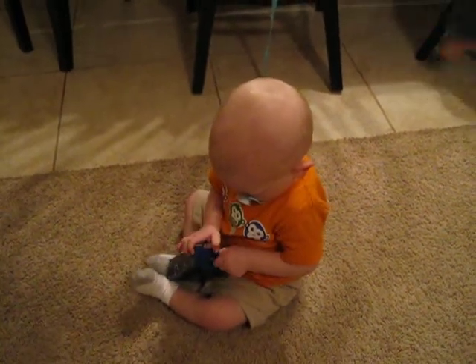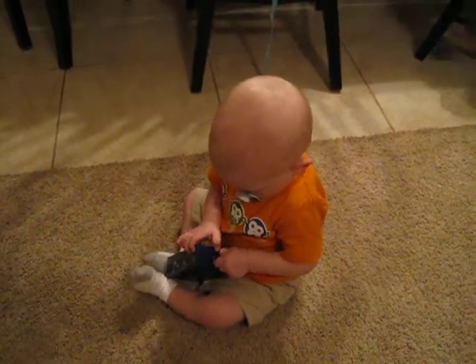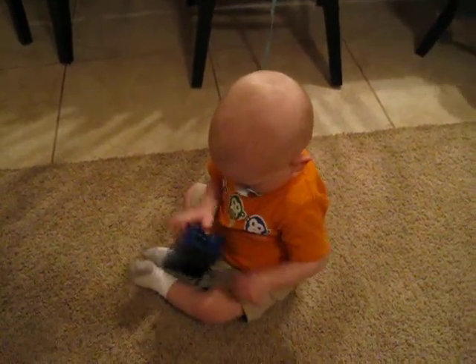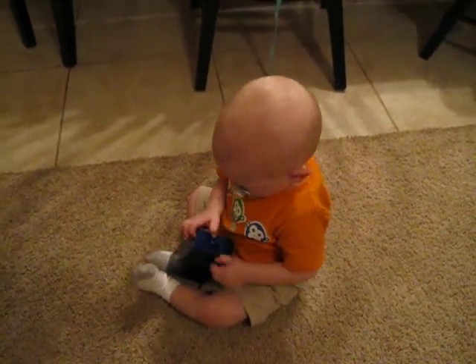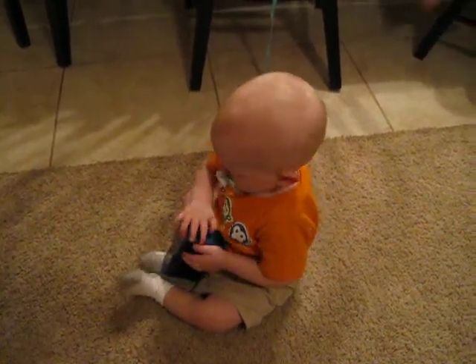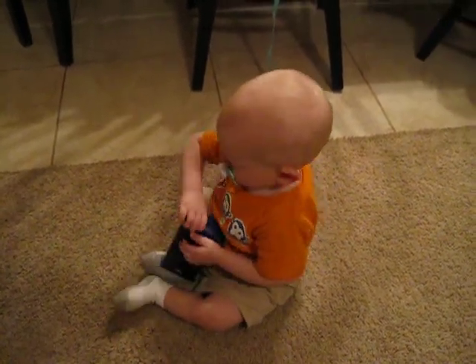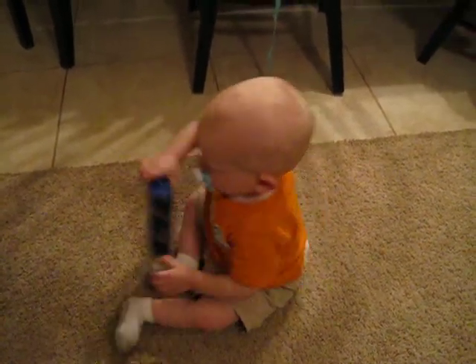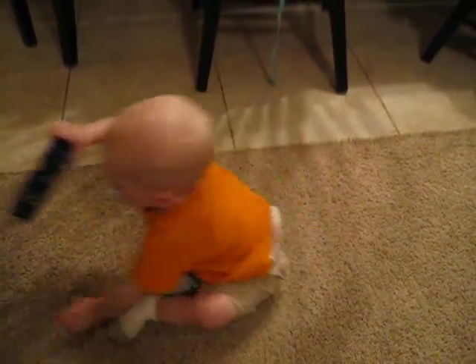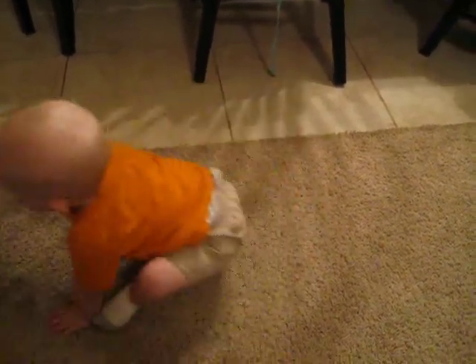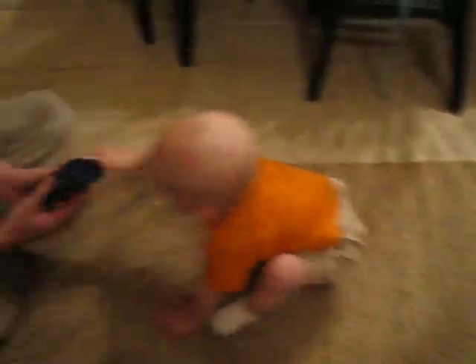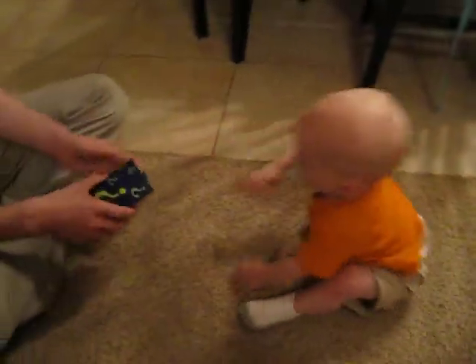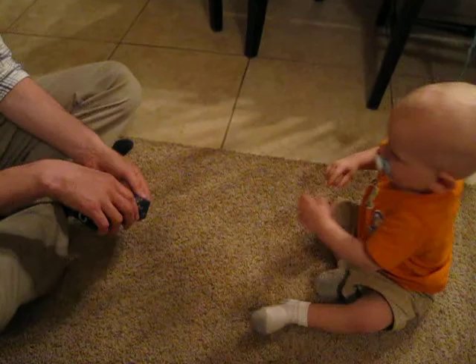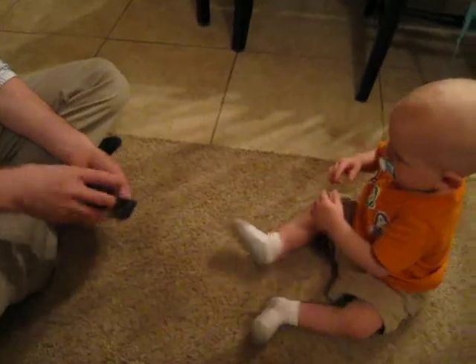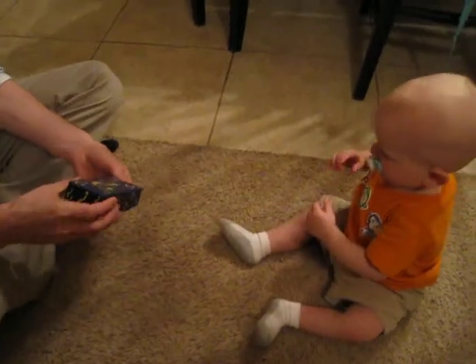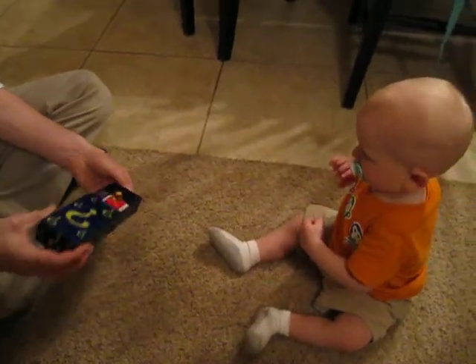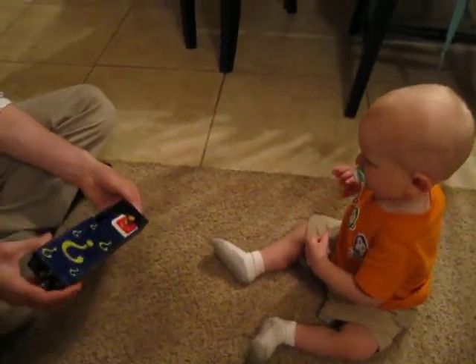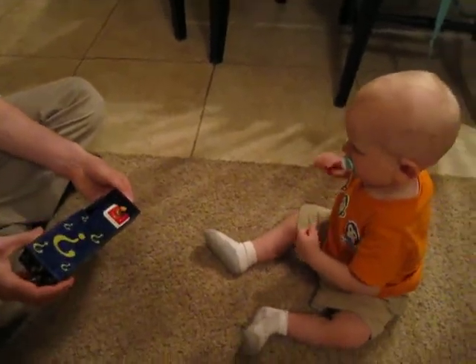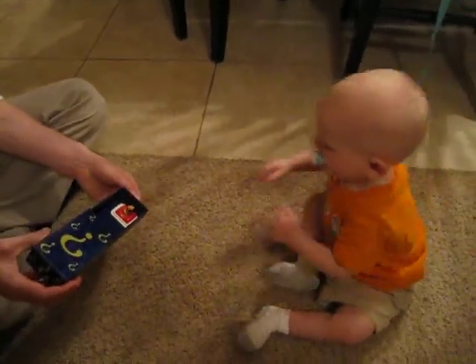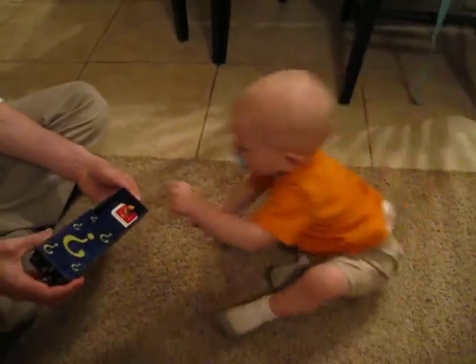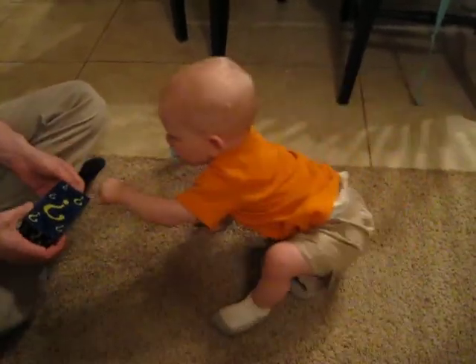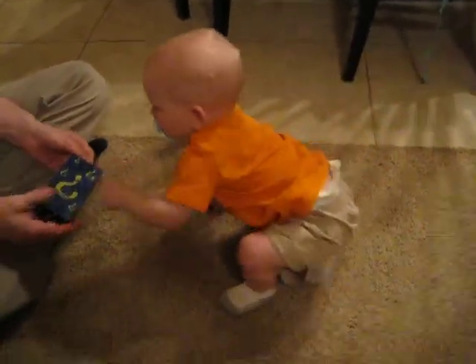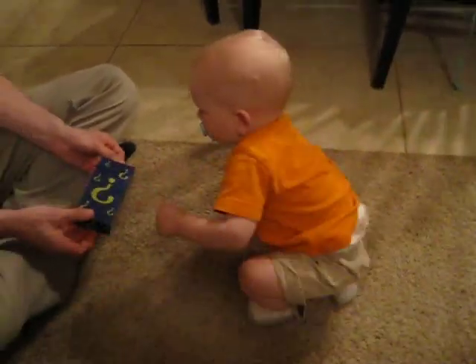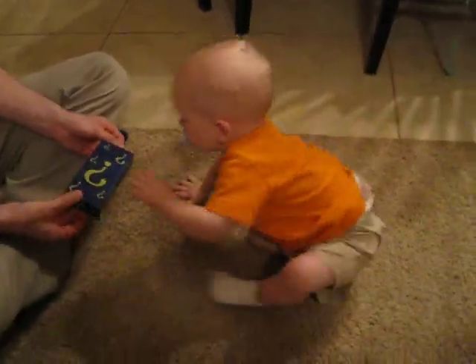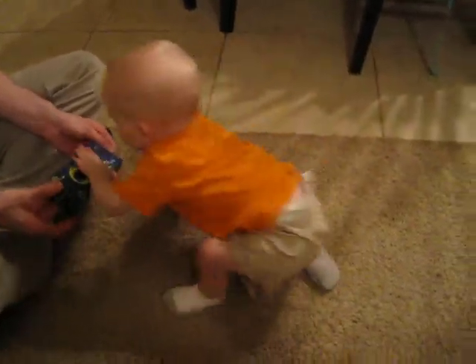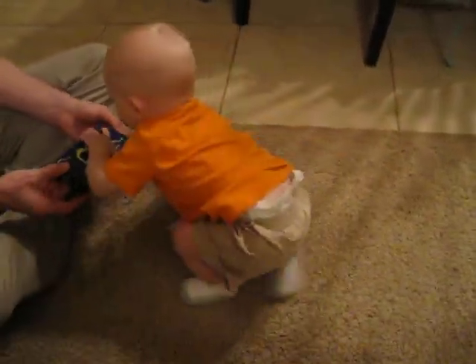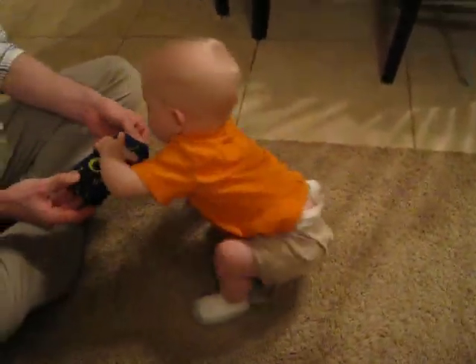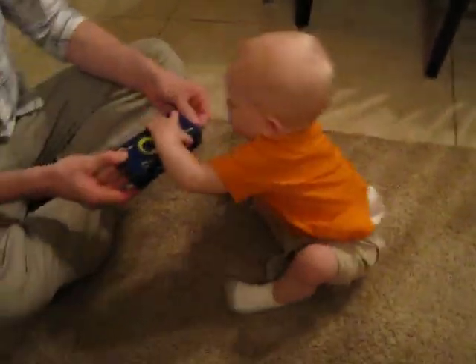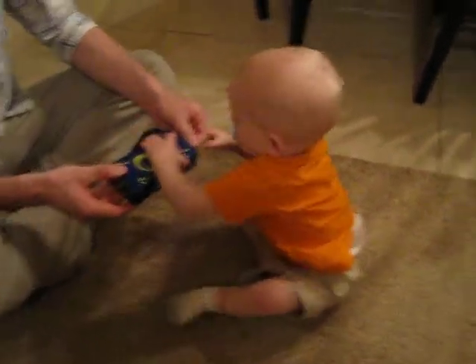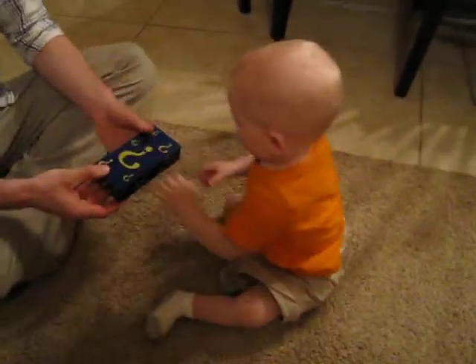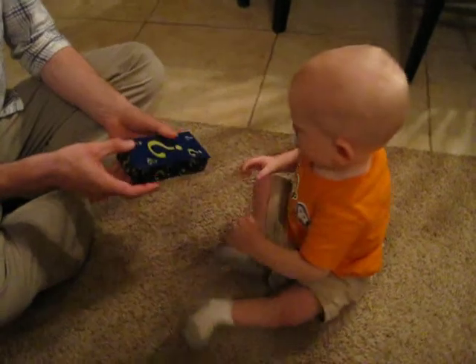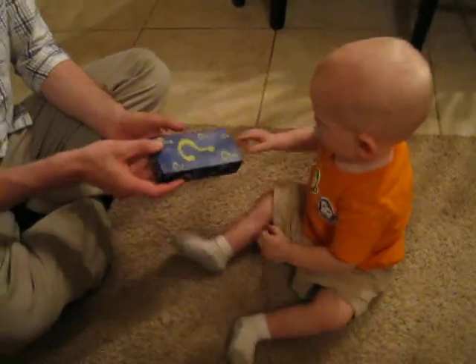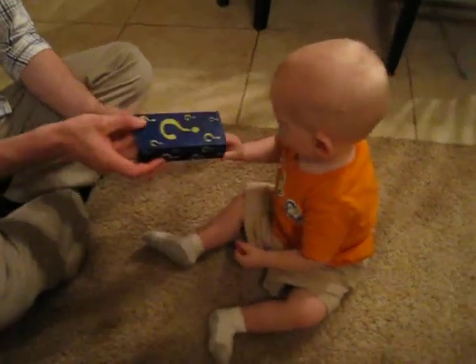Ow, ow! Ow, ow, ow! Let him have it. Okay, Peter, open it up.